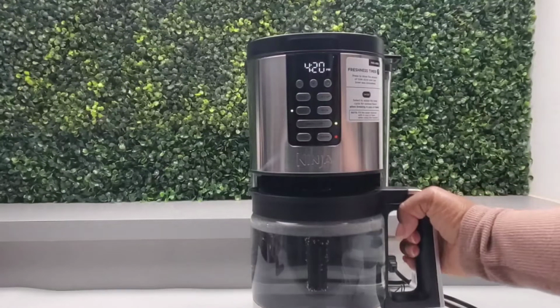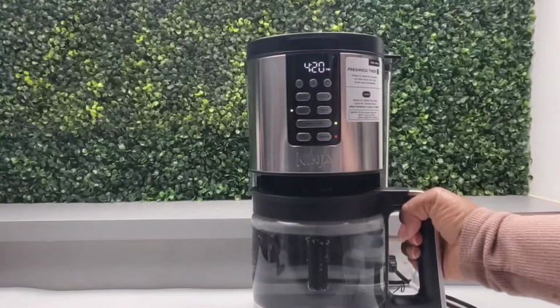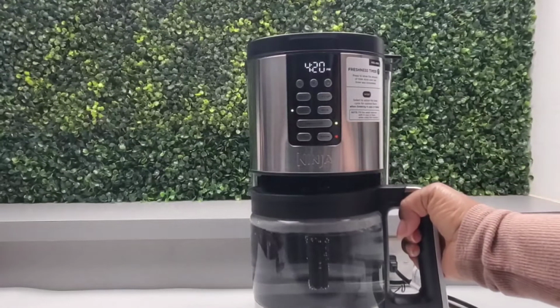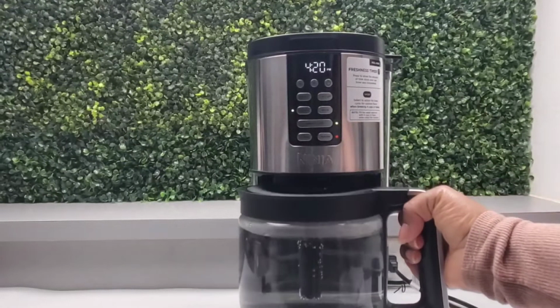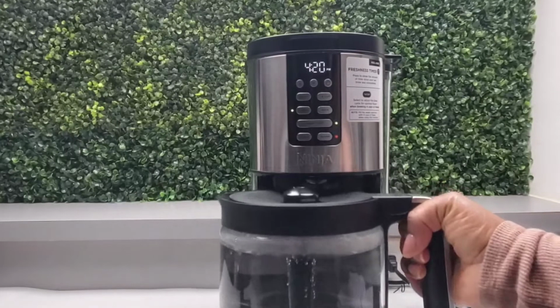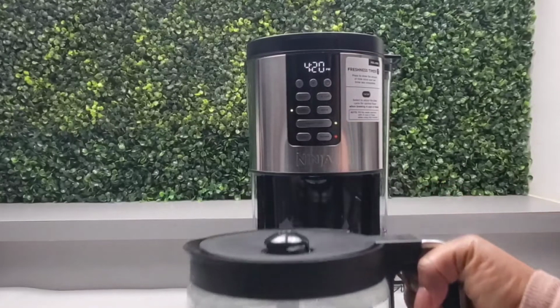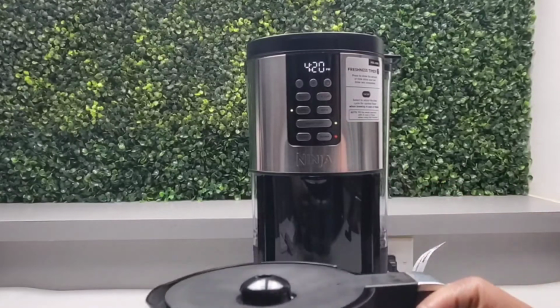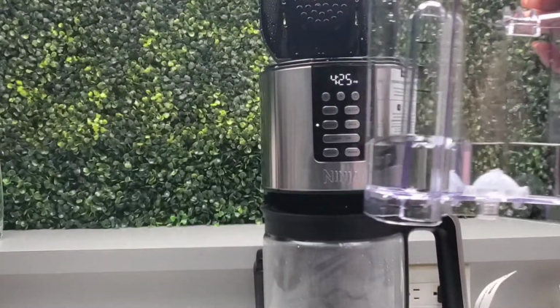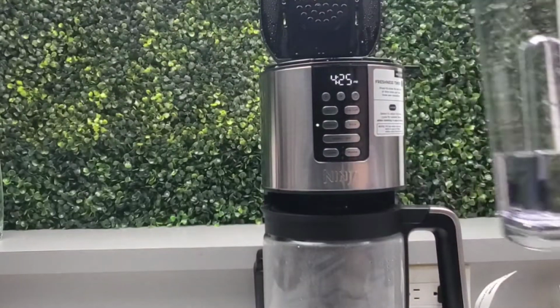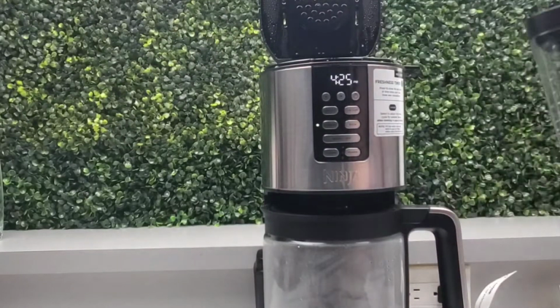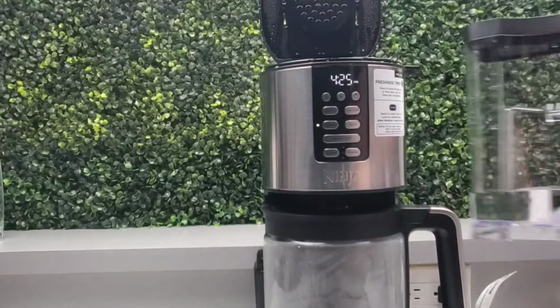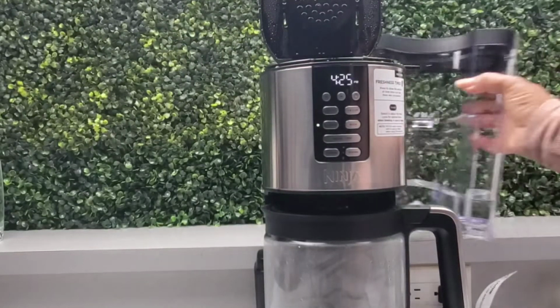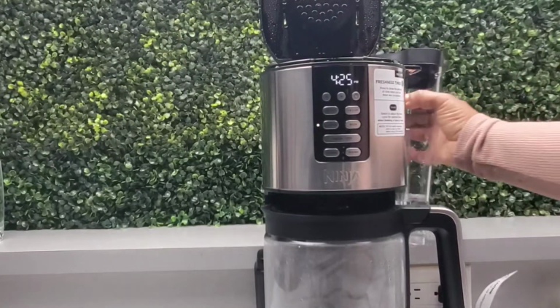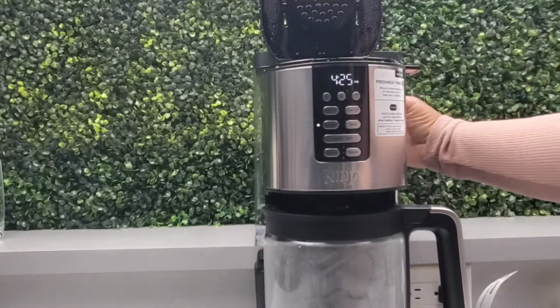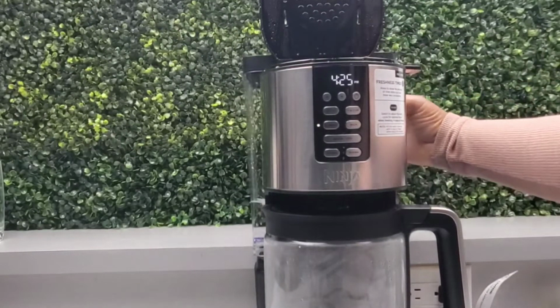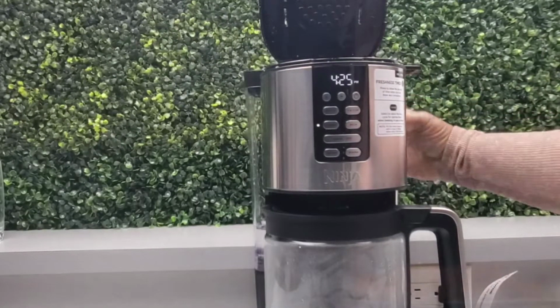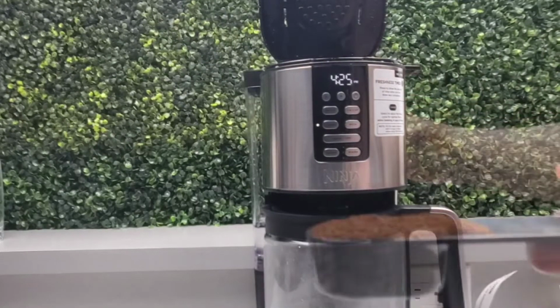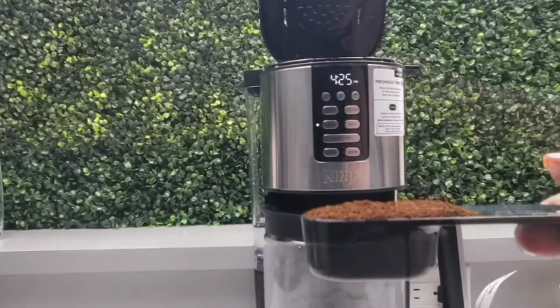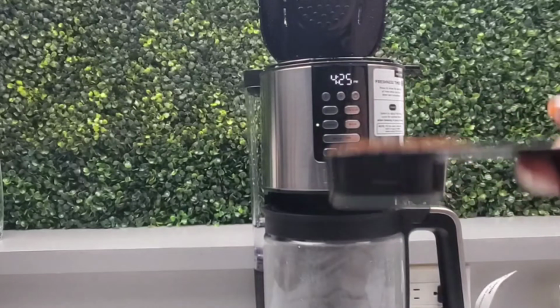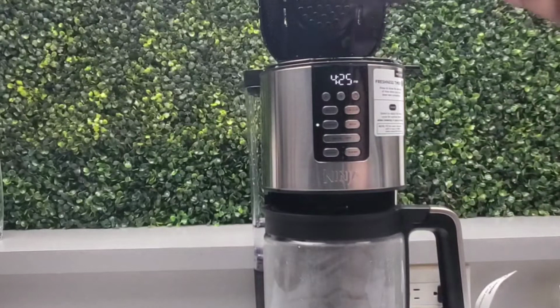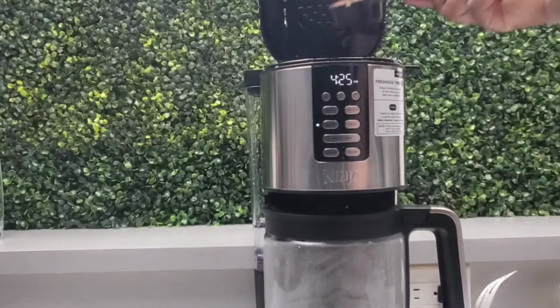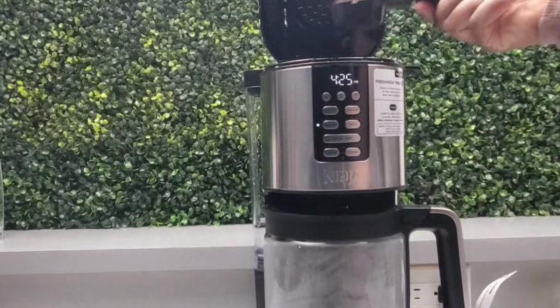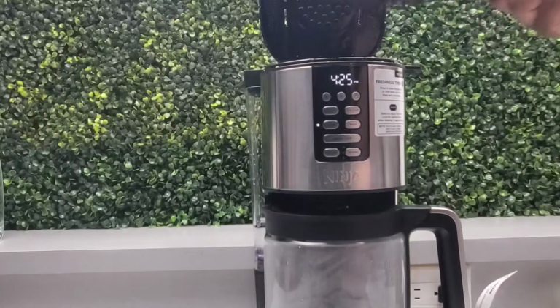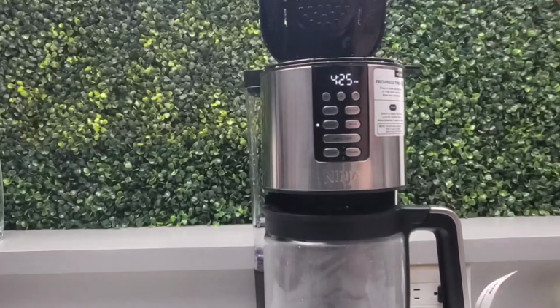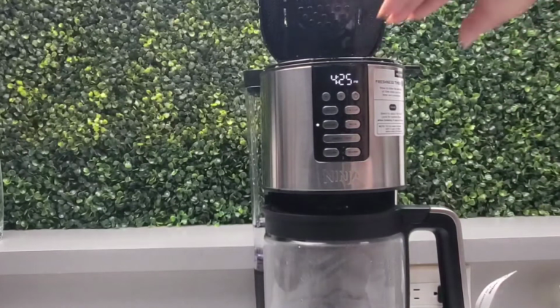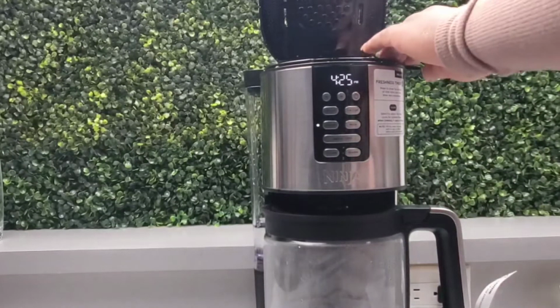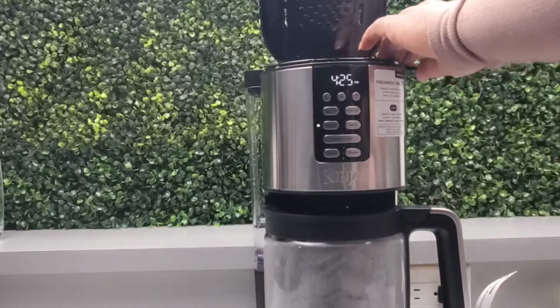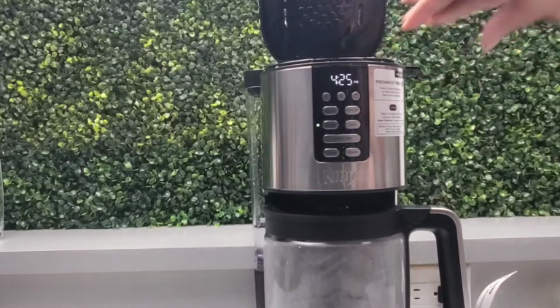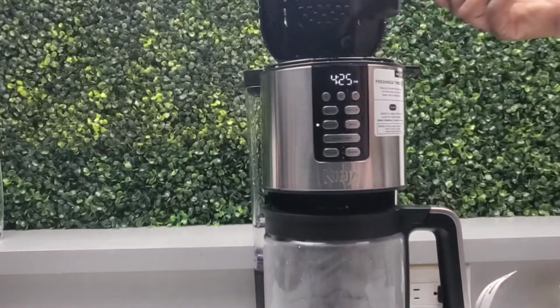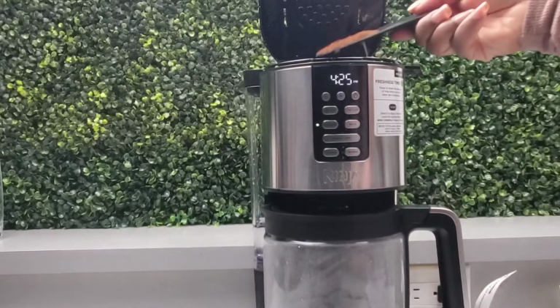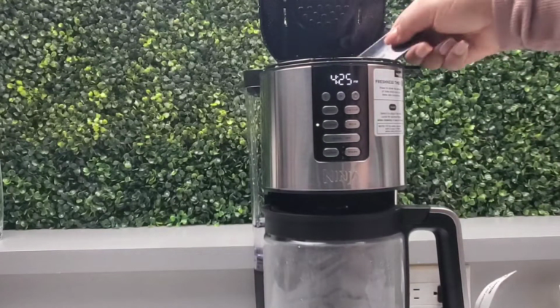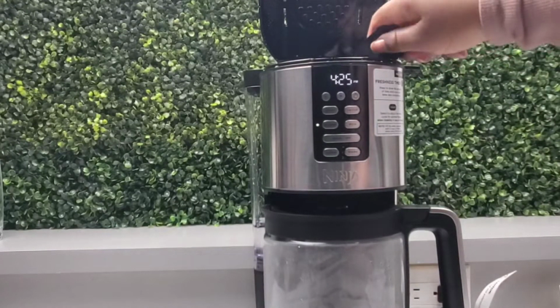I'll just remove the carafe, empty it, and give it a light rinse — also my reservoir. Then I'll brew my coffee. I'm making four cups, so I'll be using two scoops of coffee.